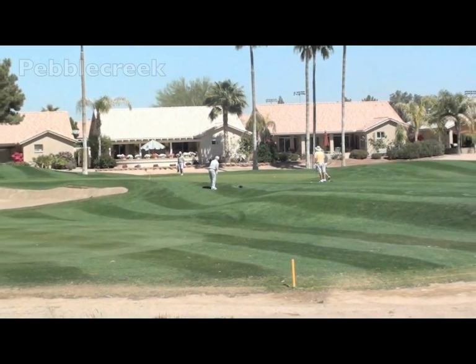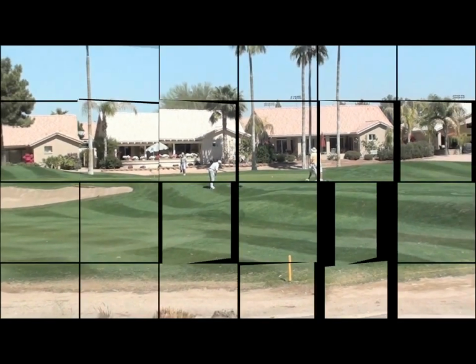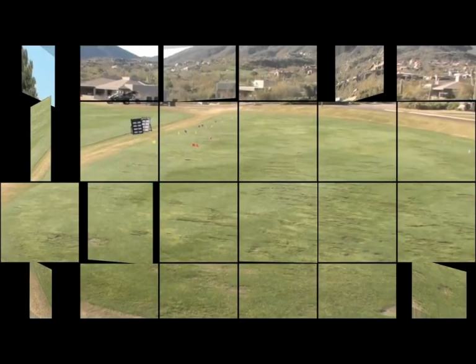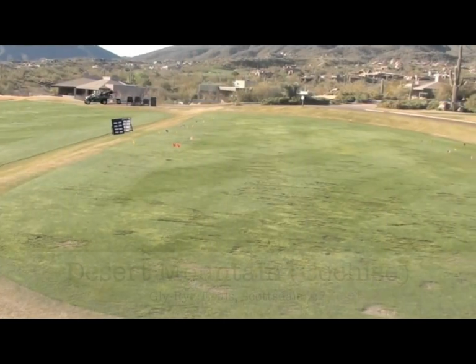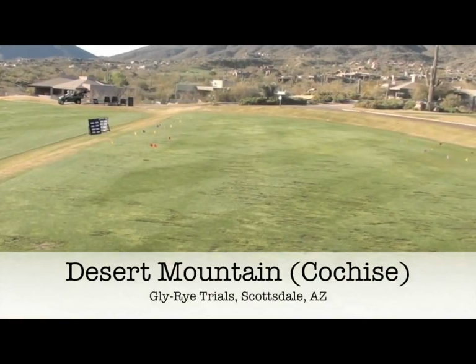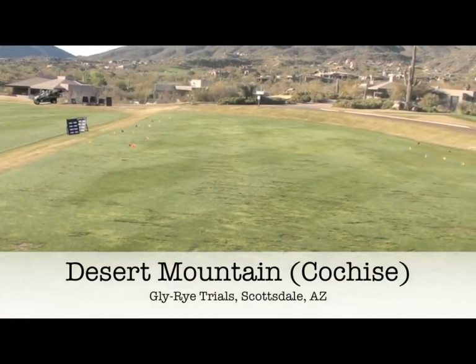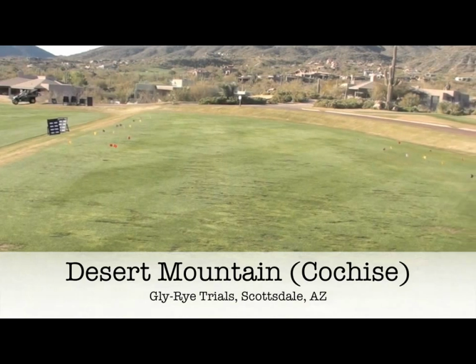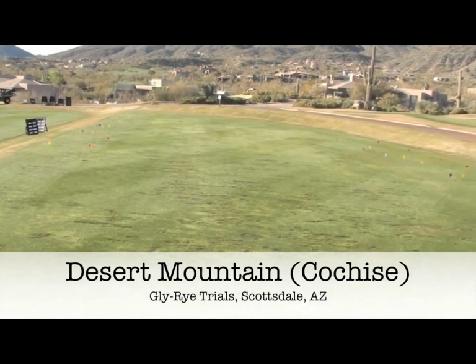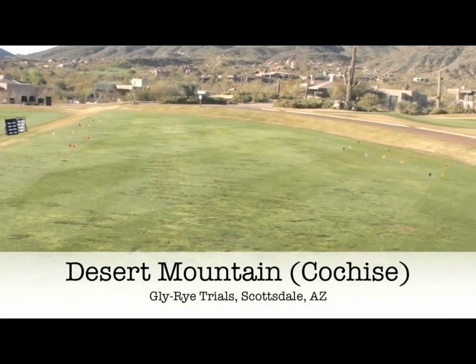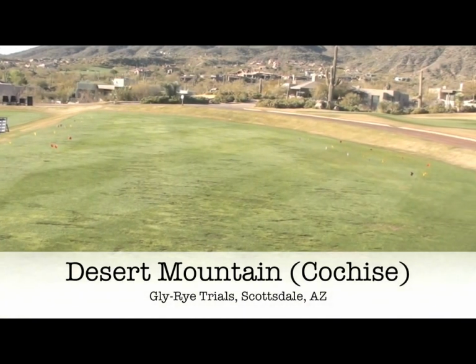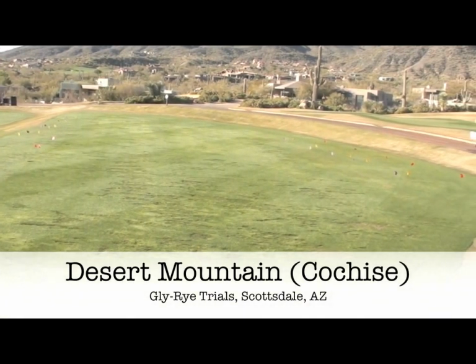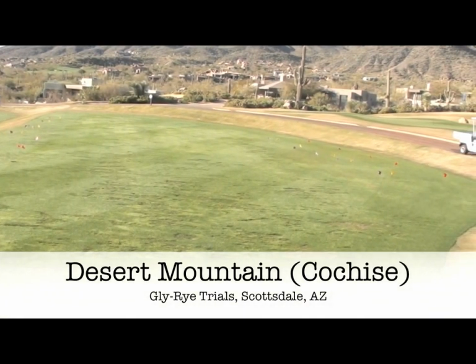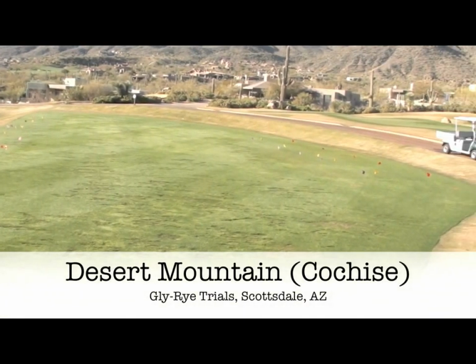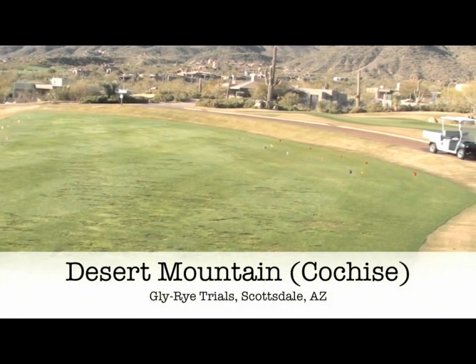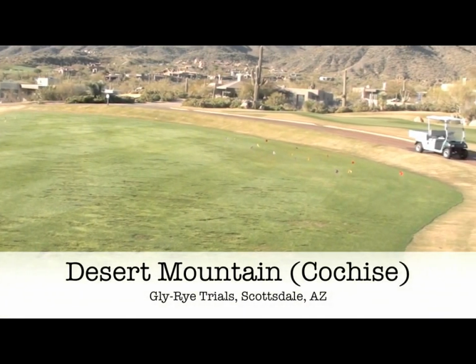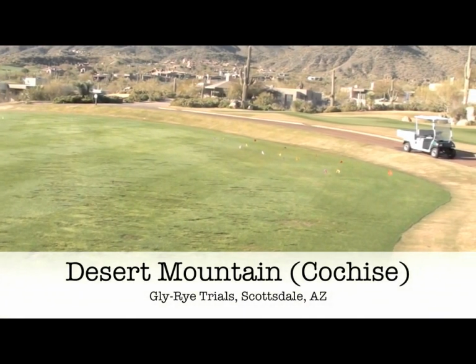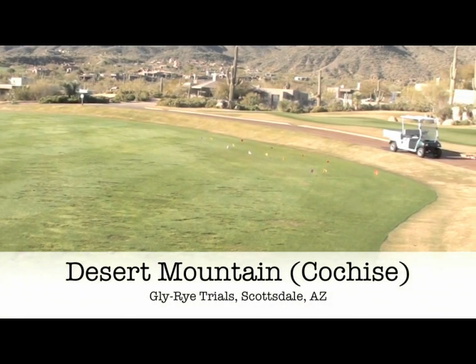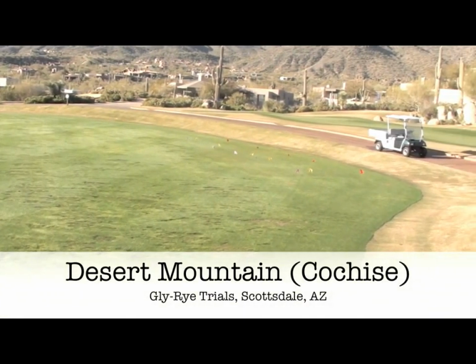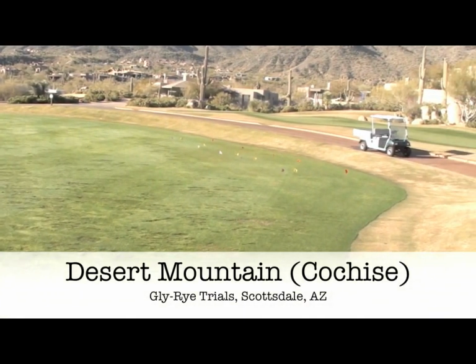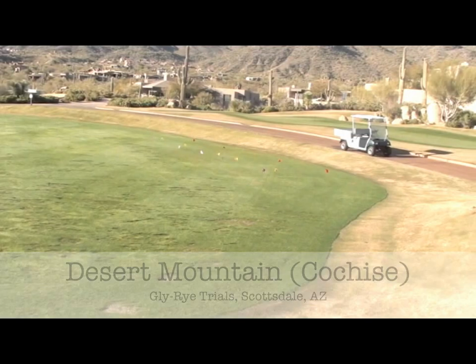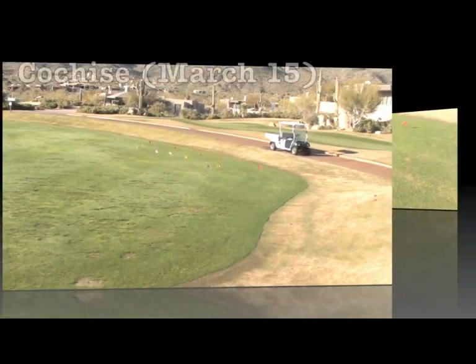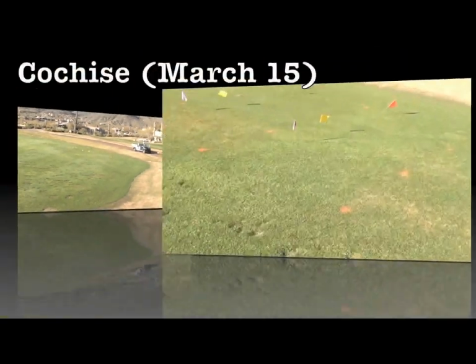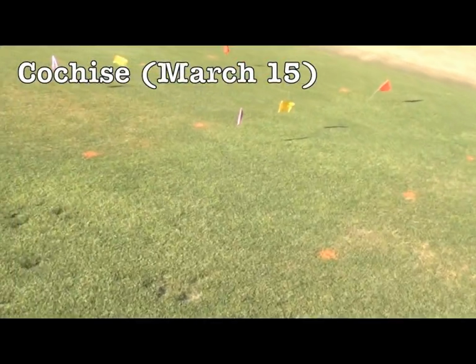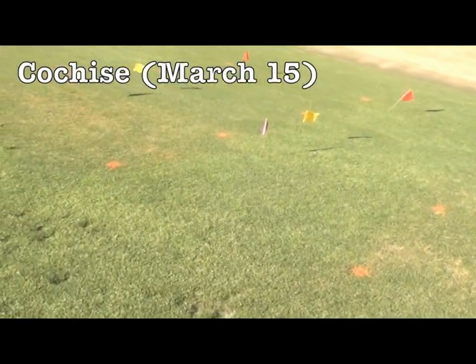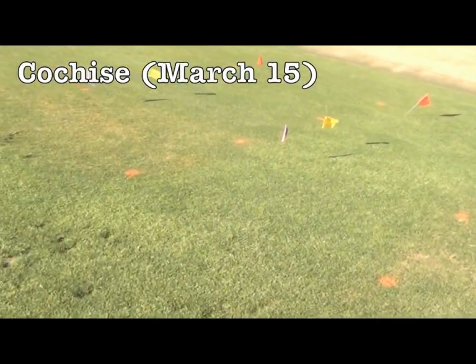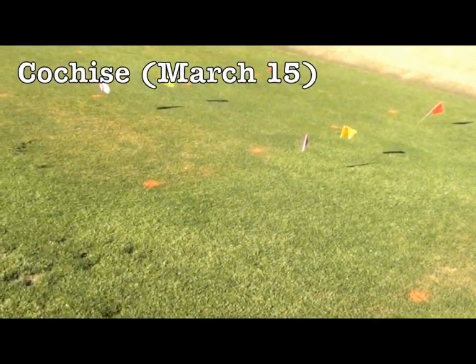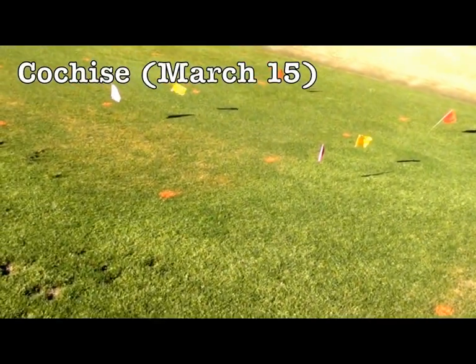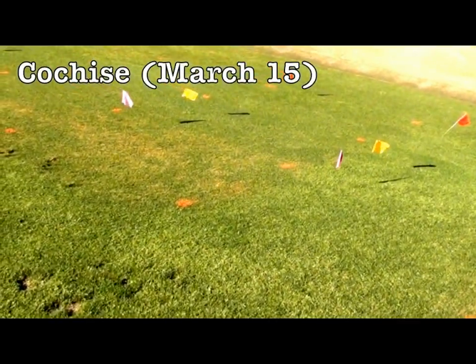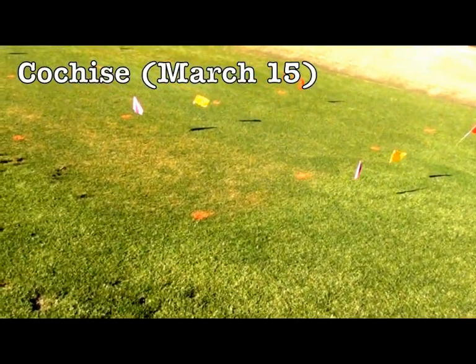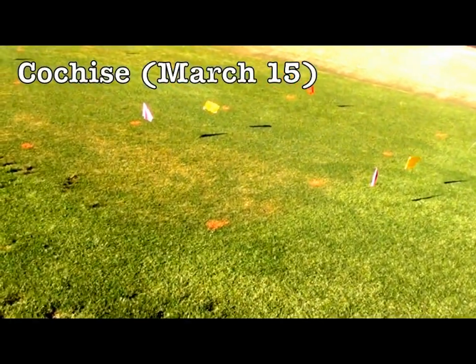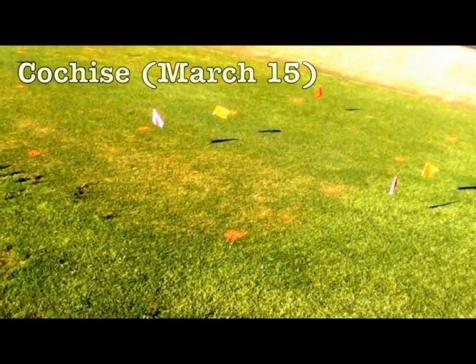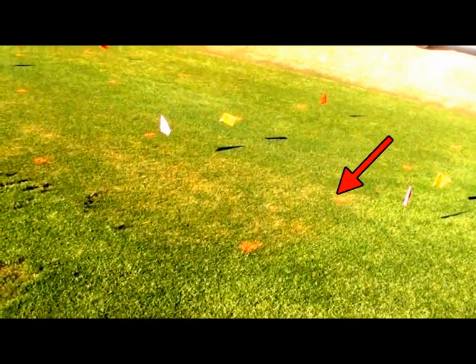The first trial was at Cochise on the driving range tee box. This was a great test site because there was a lot of POA encroachment. This video was recorded March 15th, one month after the initial application.